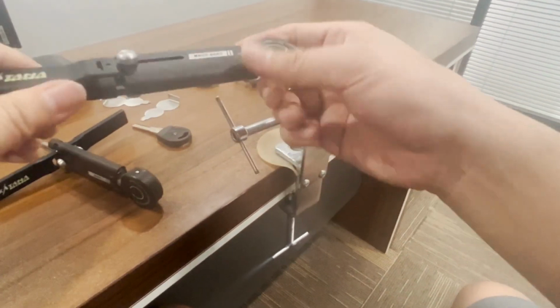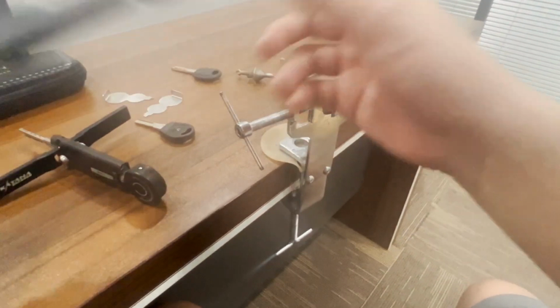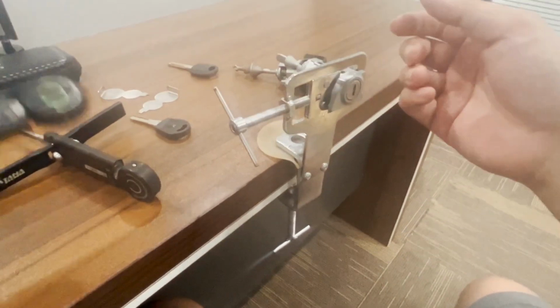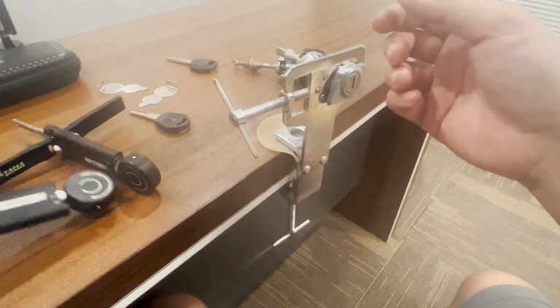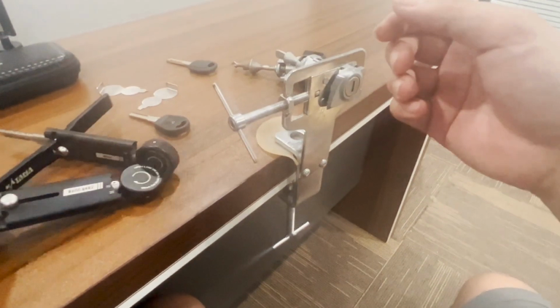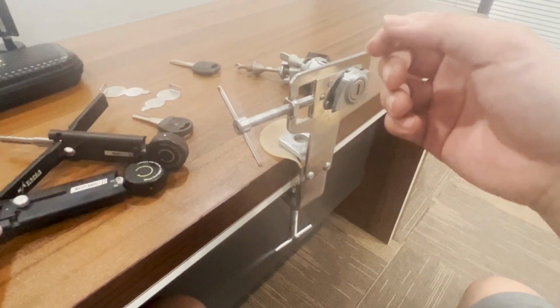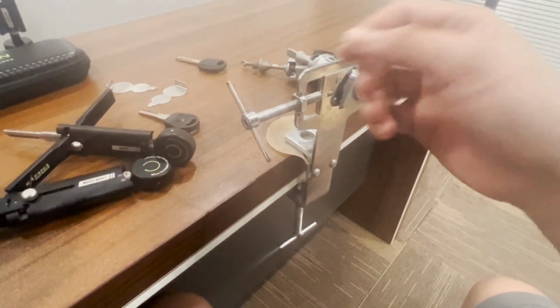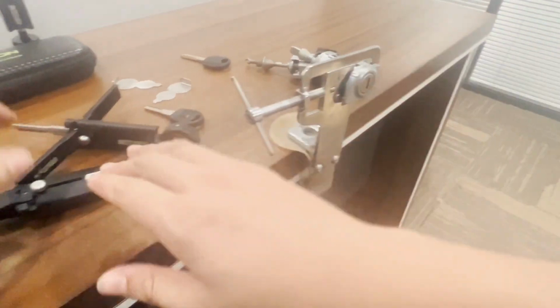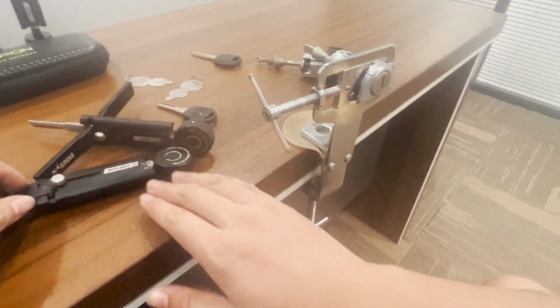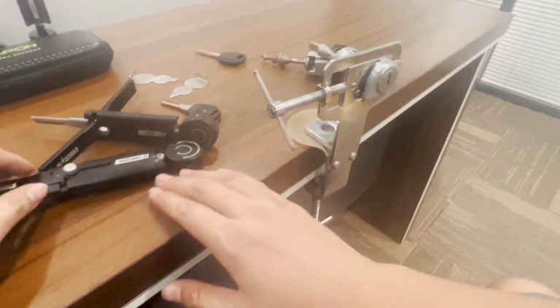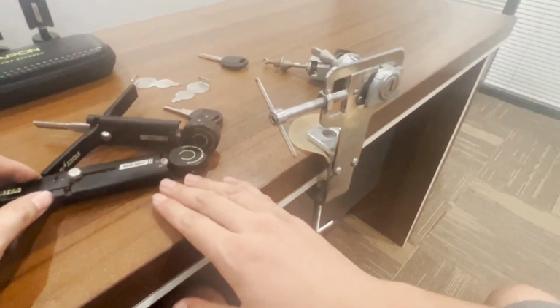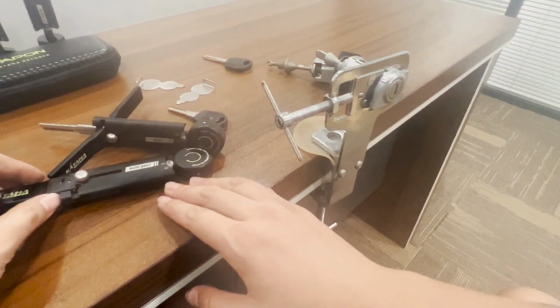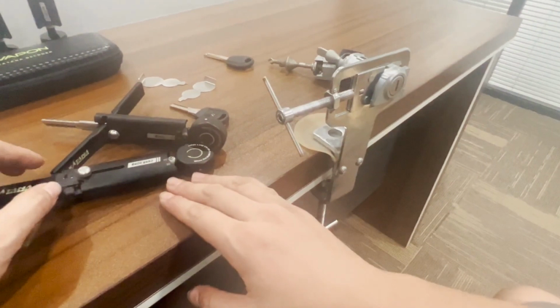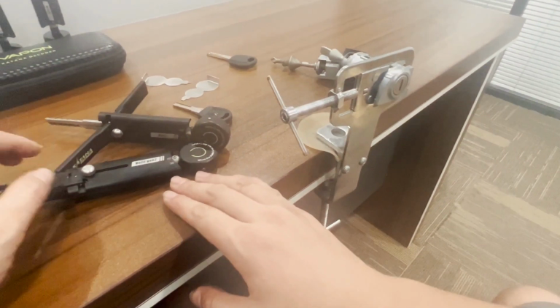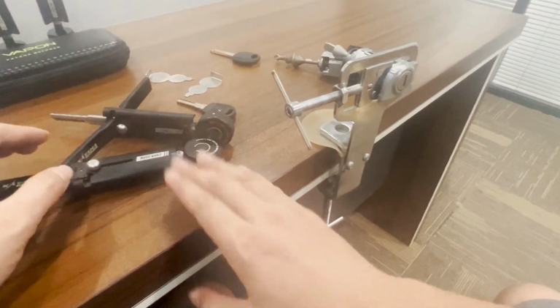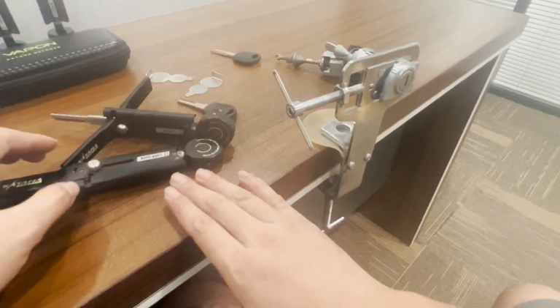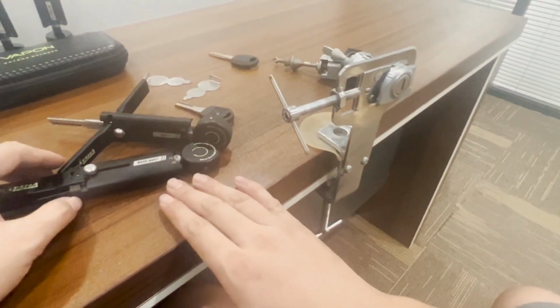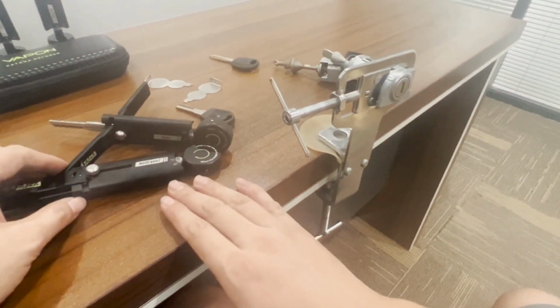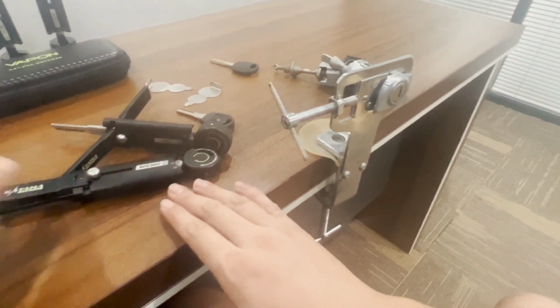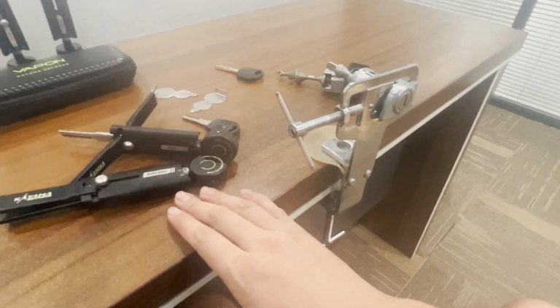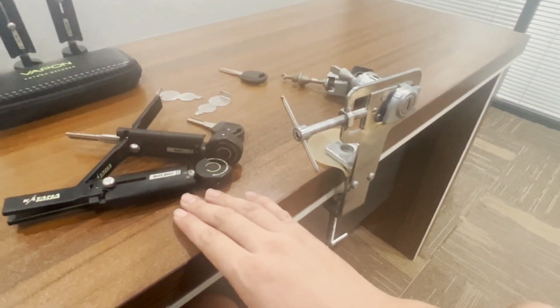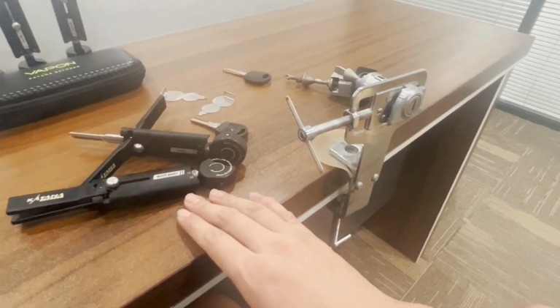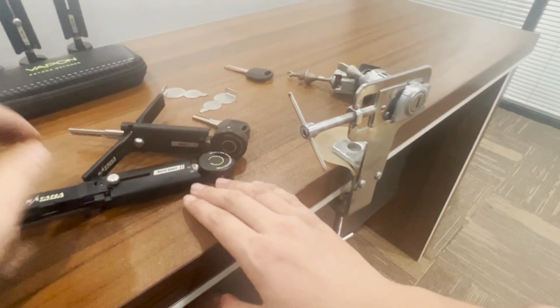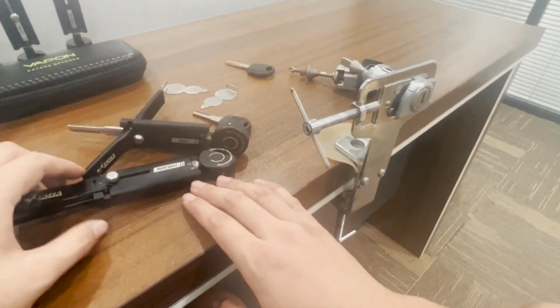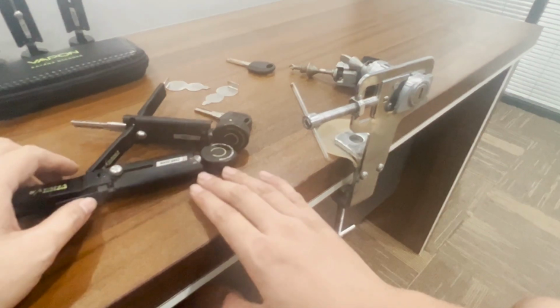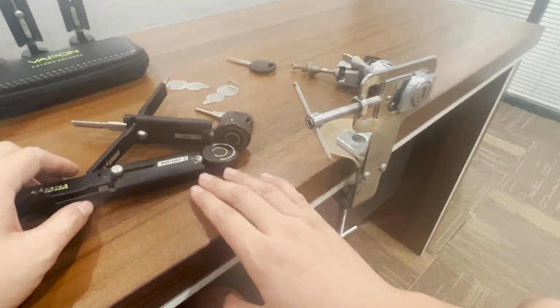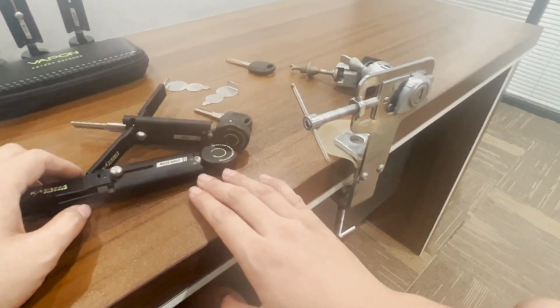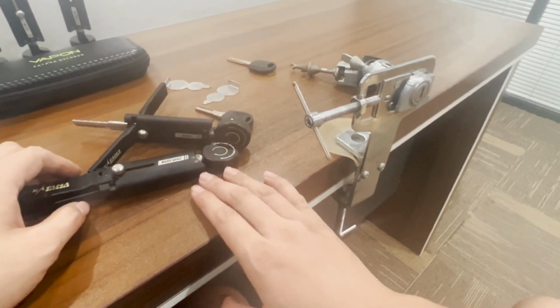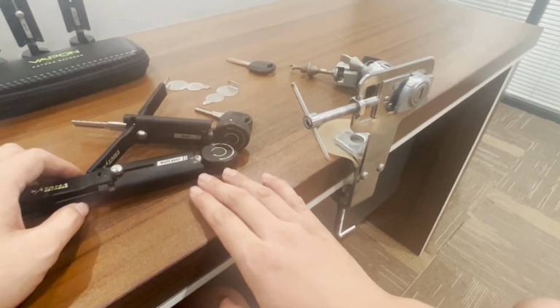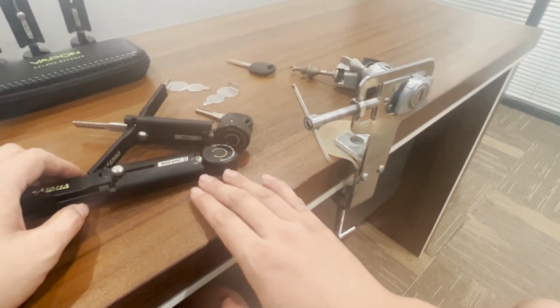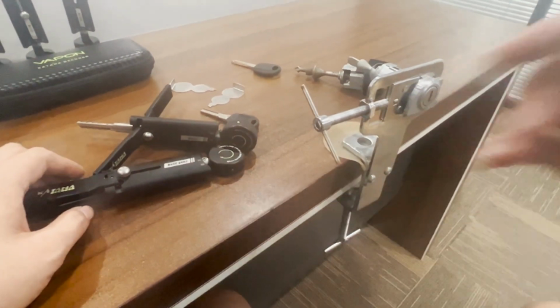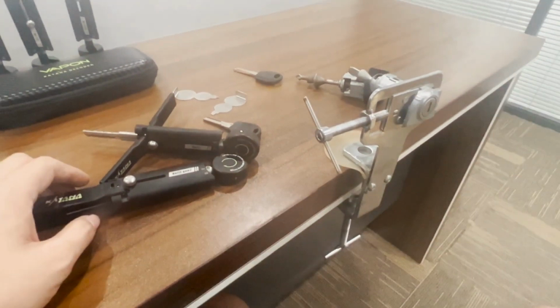After you understand how to apply tension correctly, I believe that you will use the Katana decoder more efficiently.